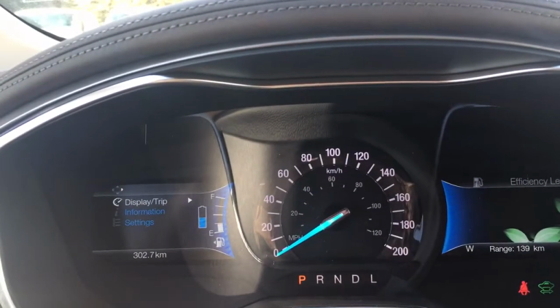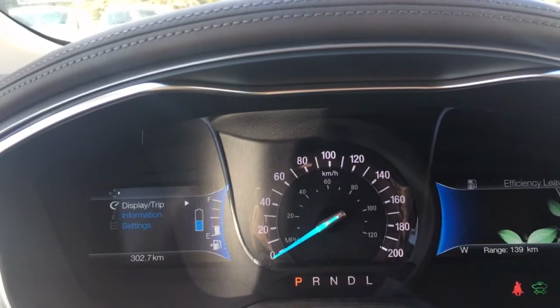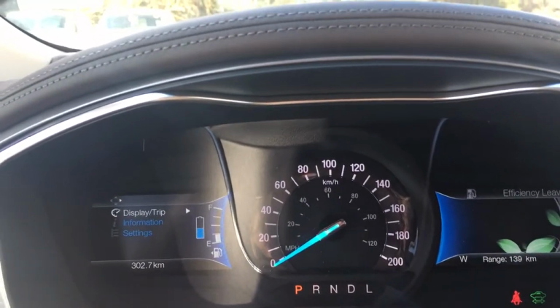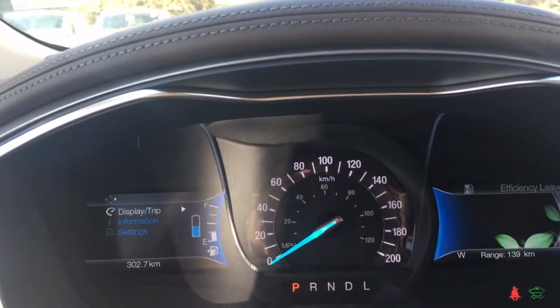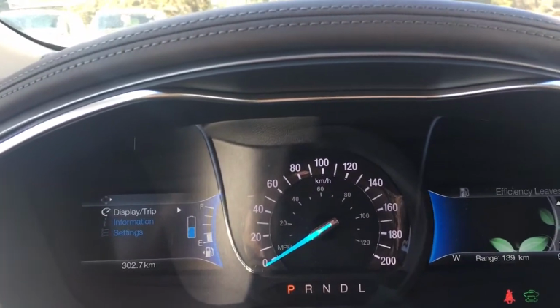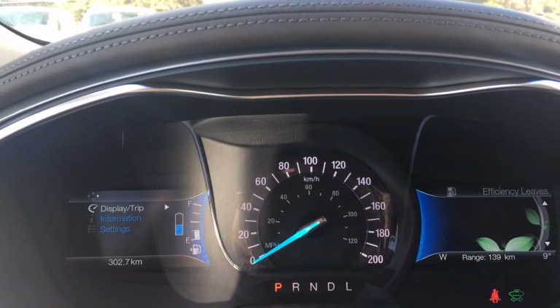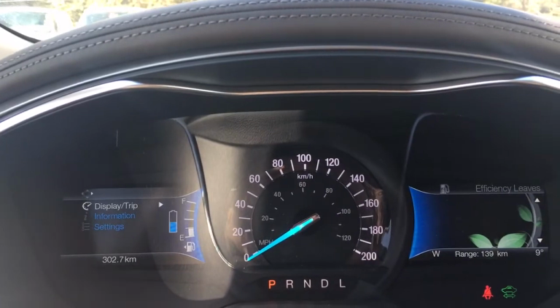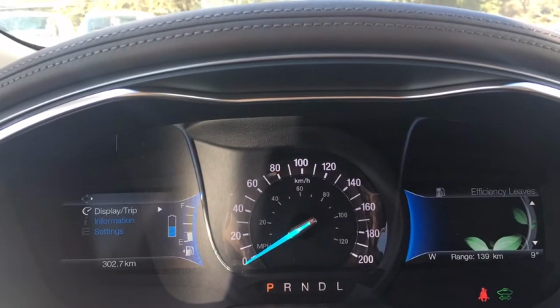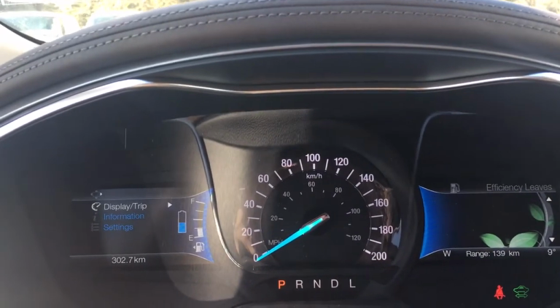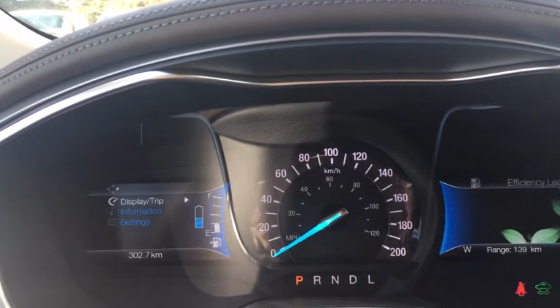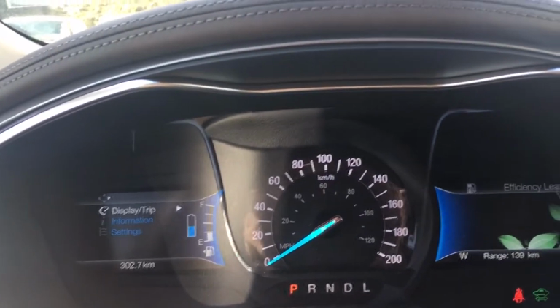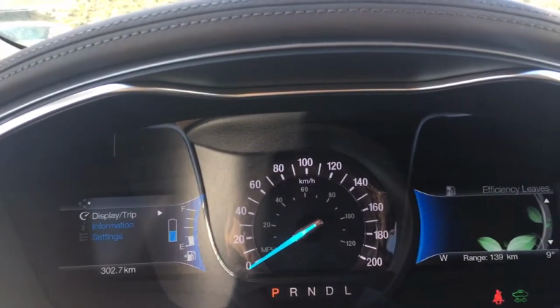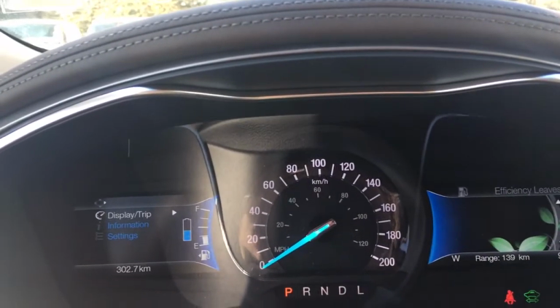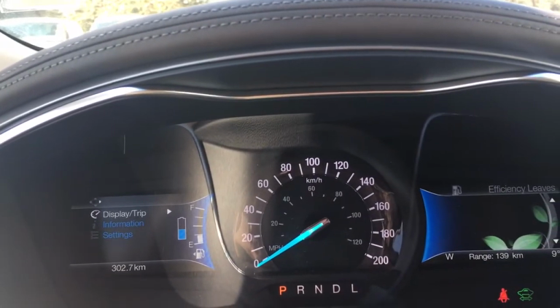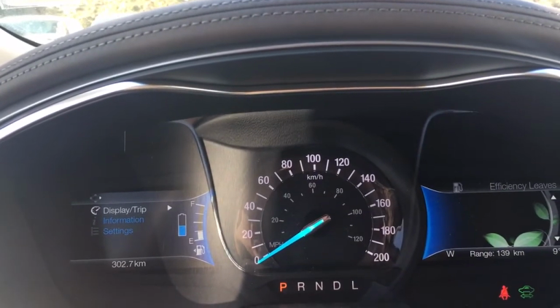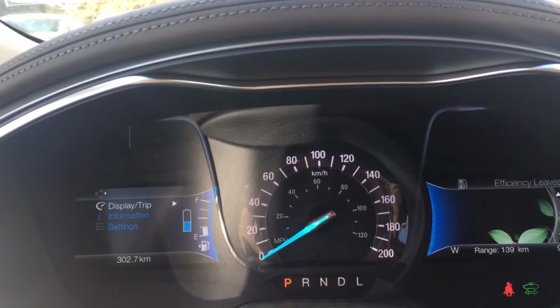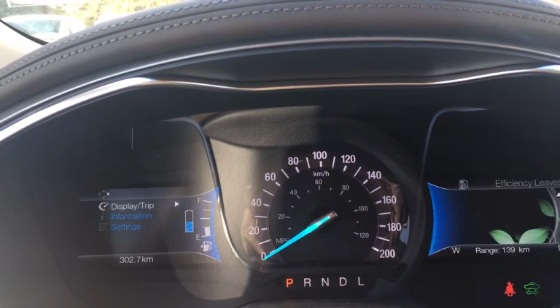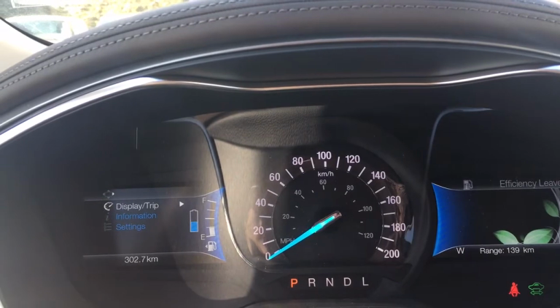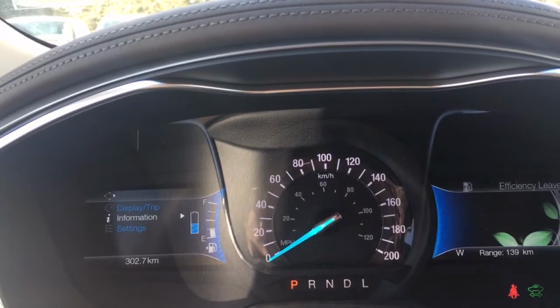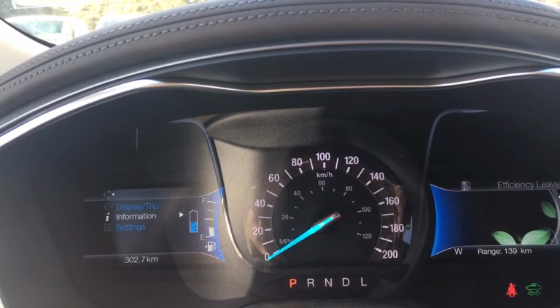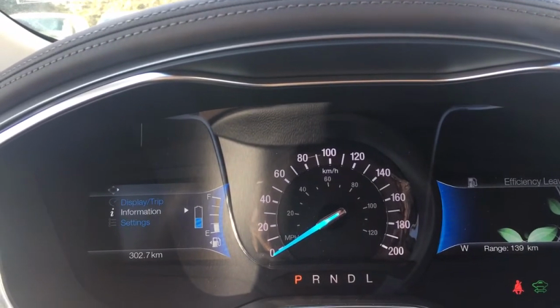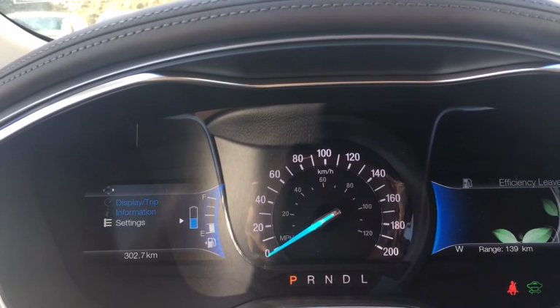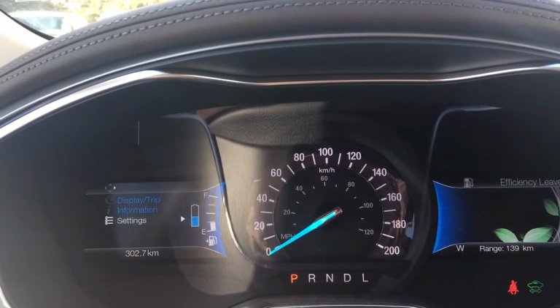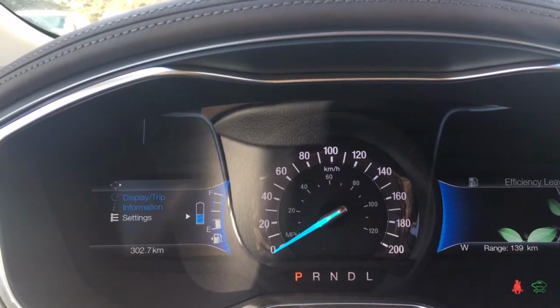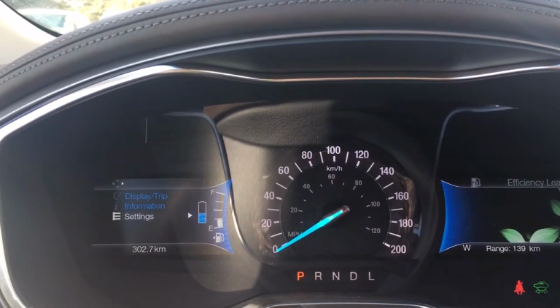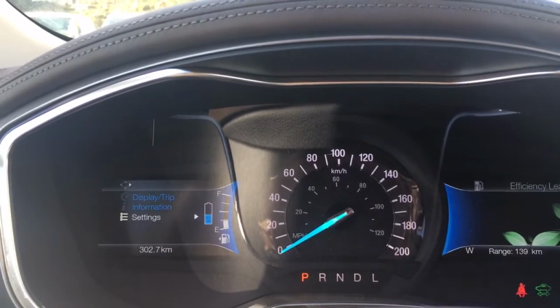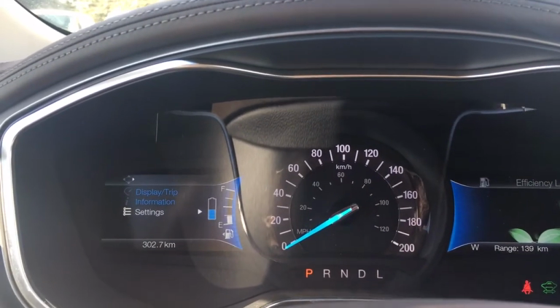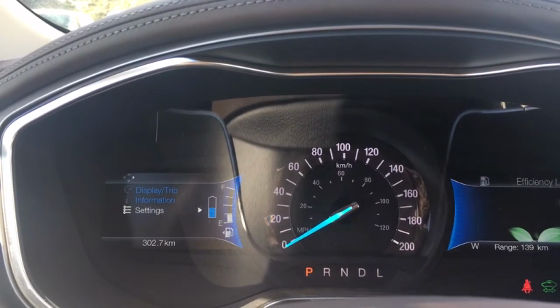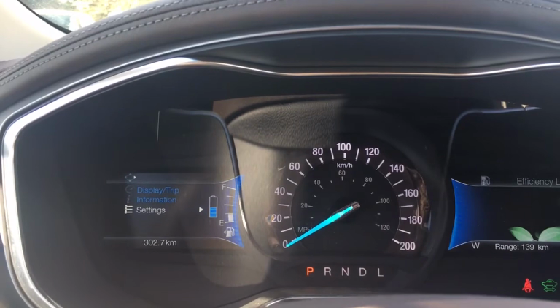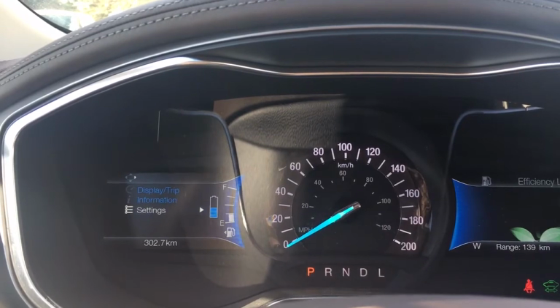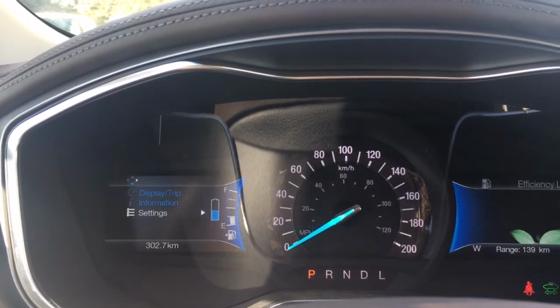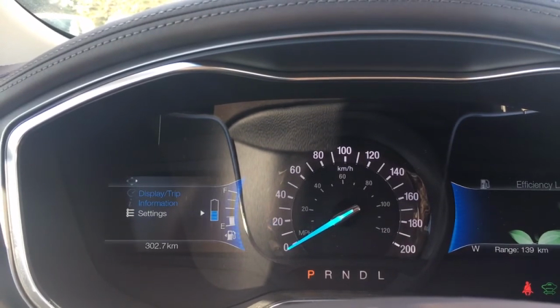Up above on the dash is where you'll see any important messages, and you also have menus you can toggle through. You have Display/Trip on the left, information, and settings — these all have sub-menus. Notice how you can also see your fuel level and your battery life.